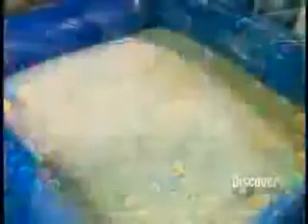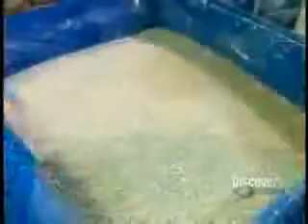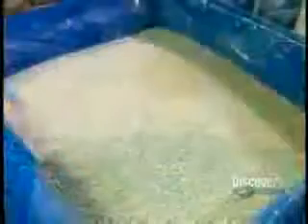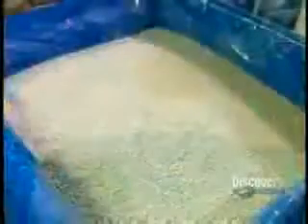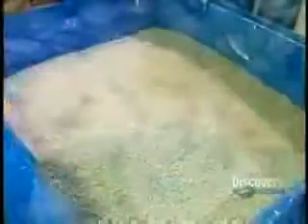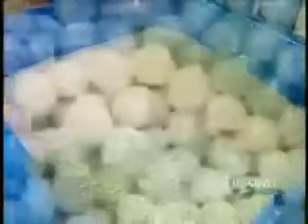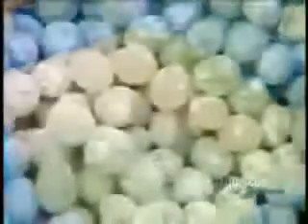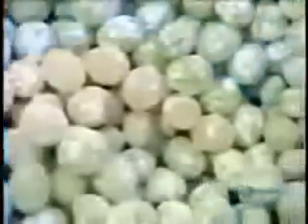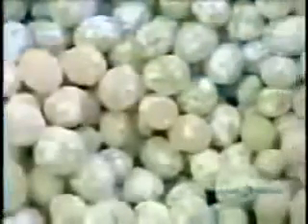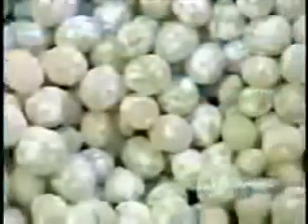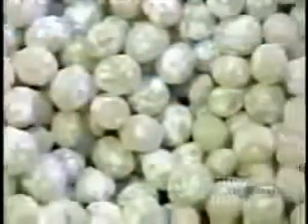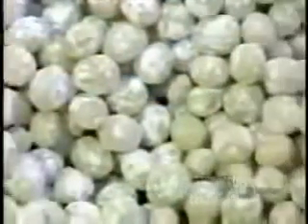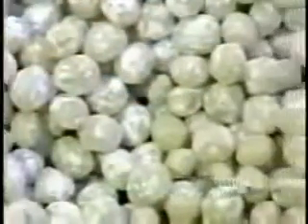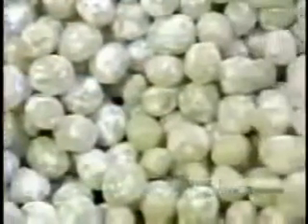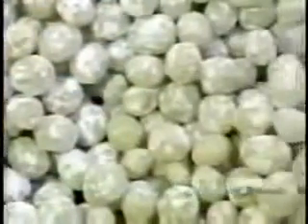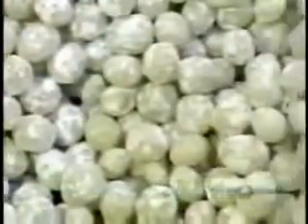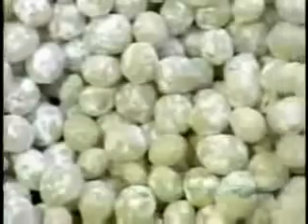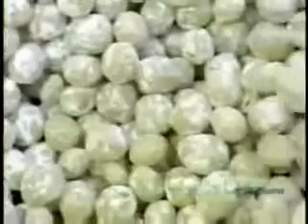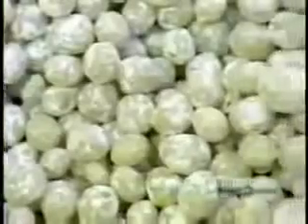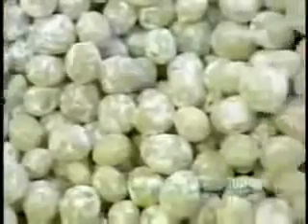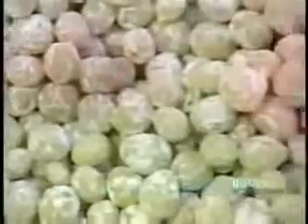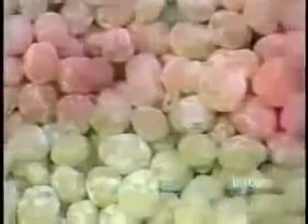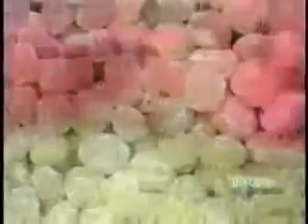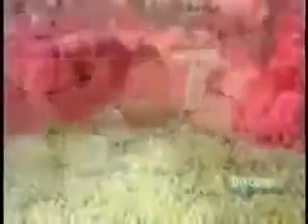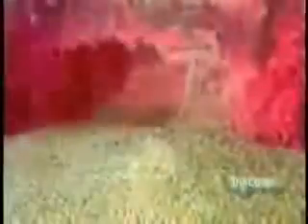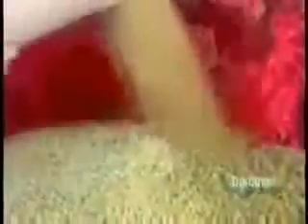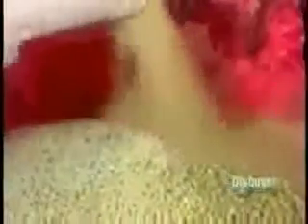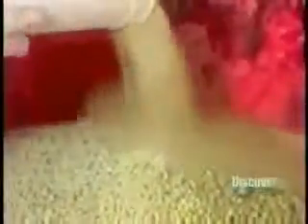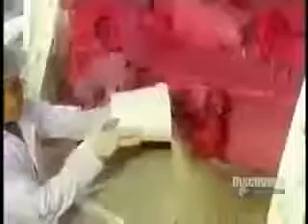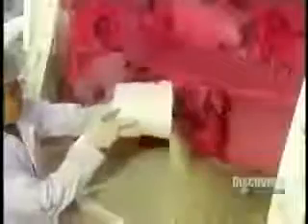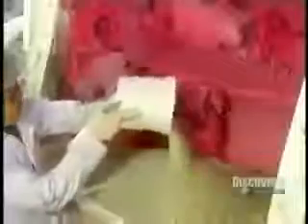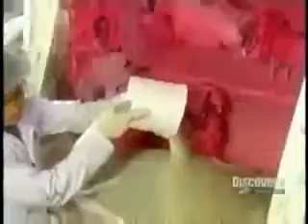It all starts with the gum base, the stuff that makes gum chewy. Traditionally, the base came from tree resin. Today it's synthetic, made of plastics and rubbers.